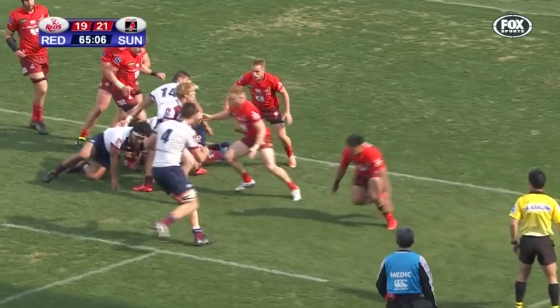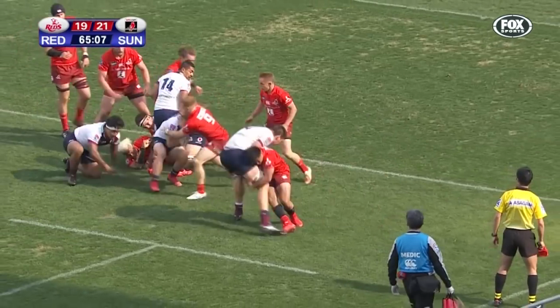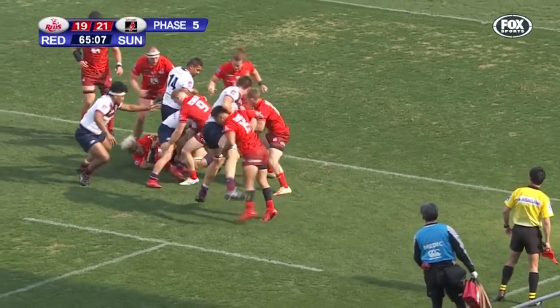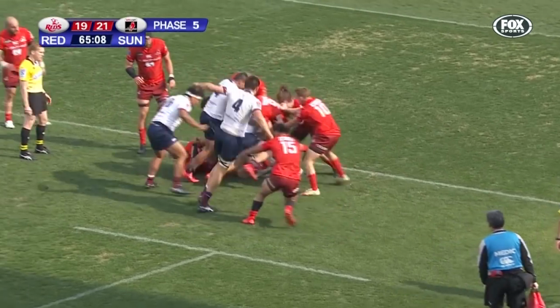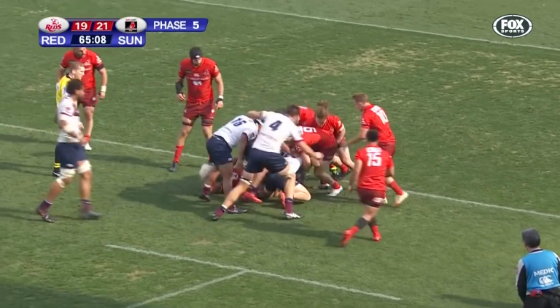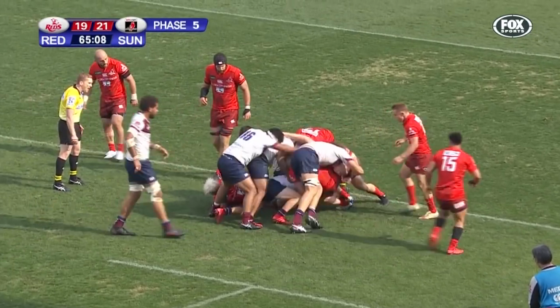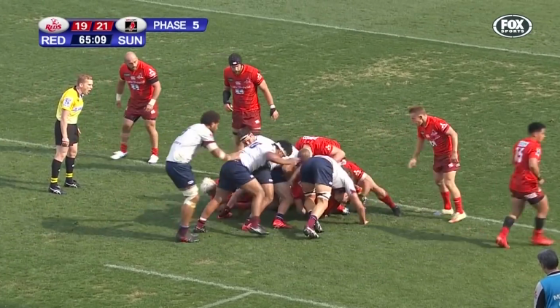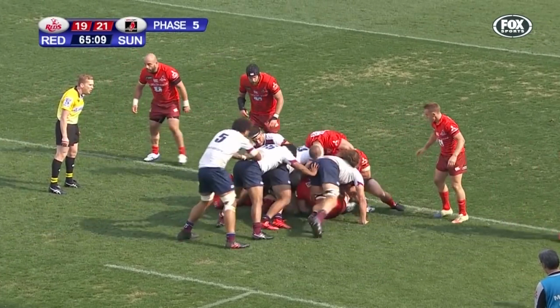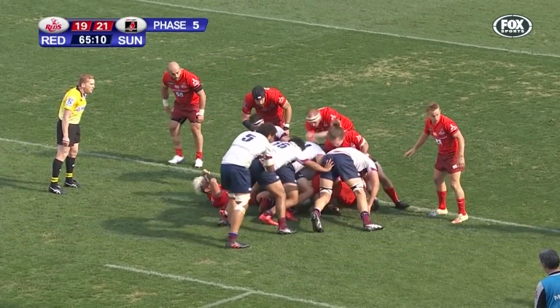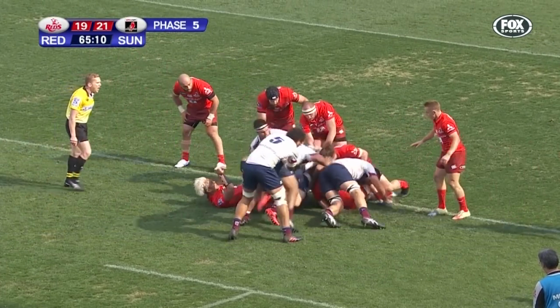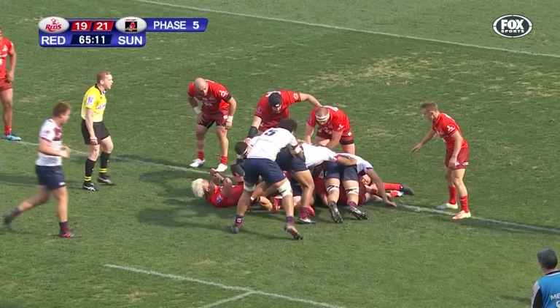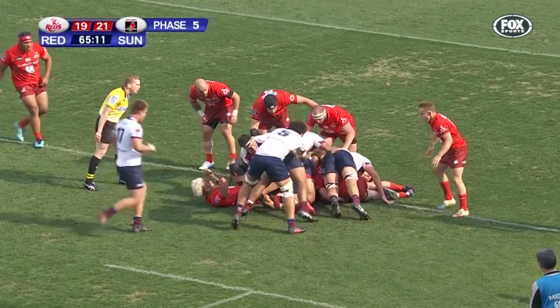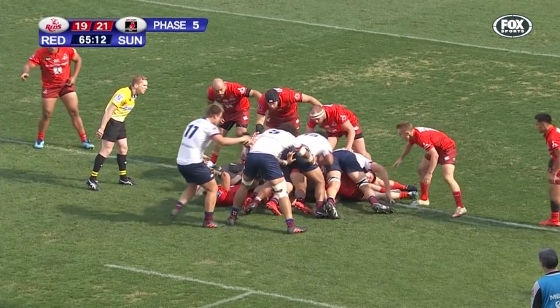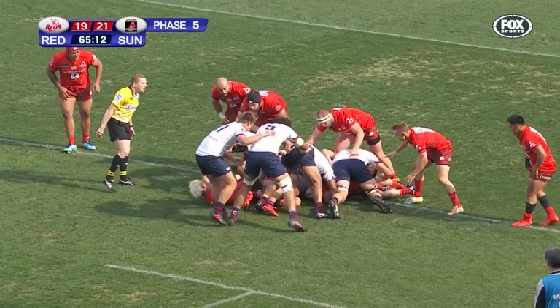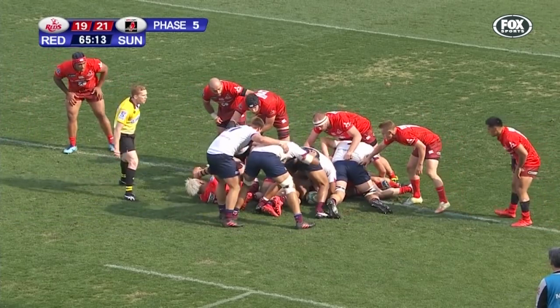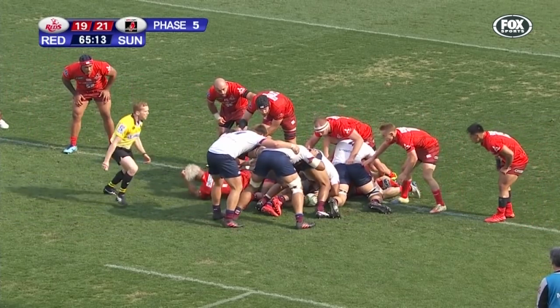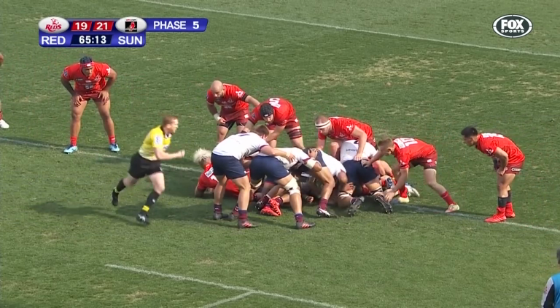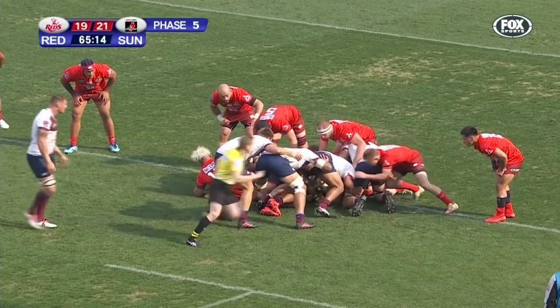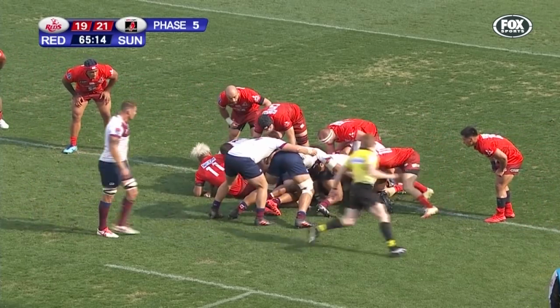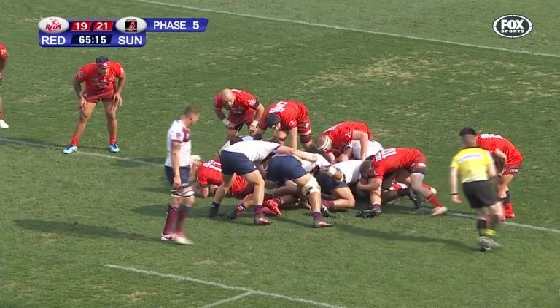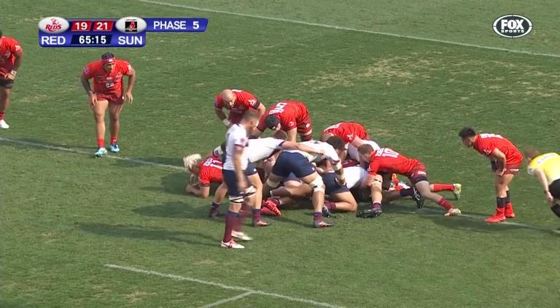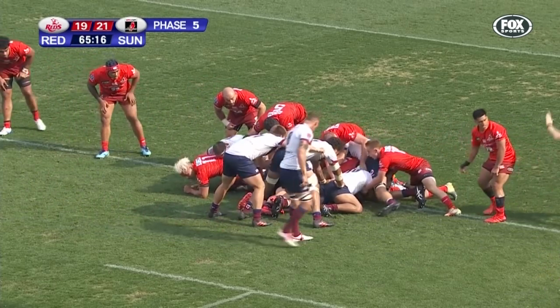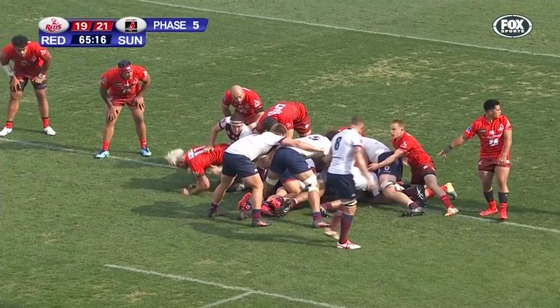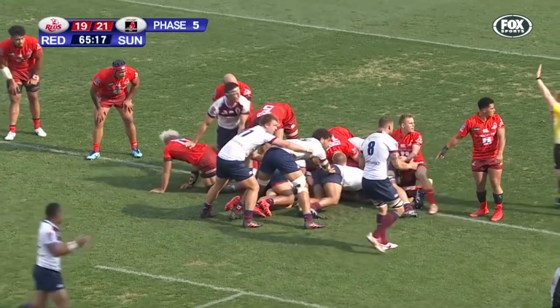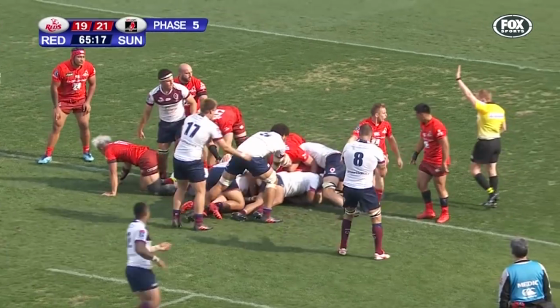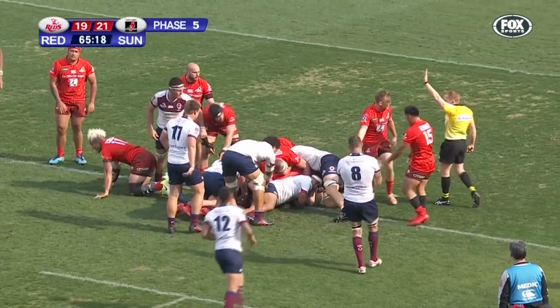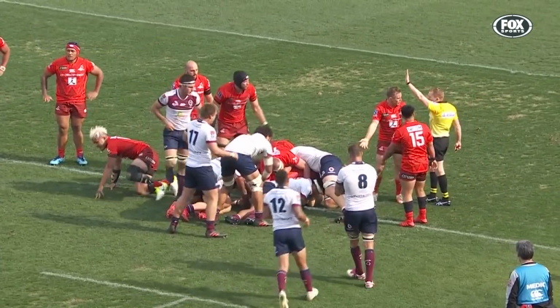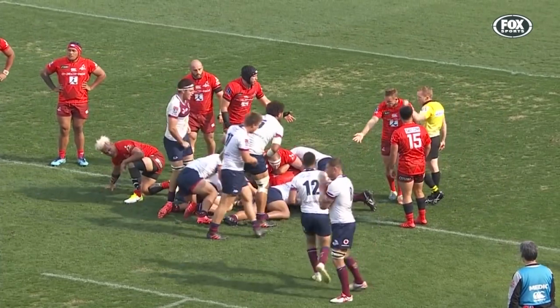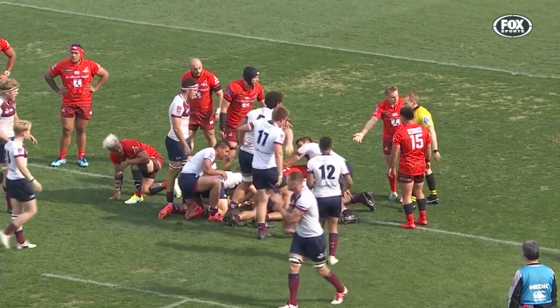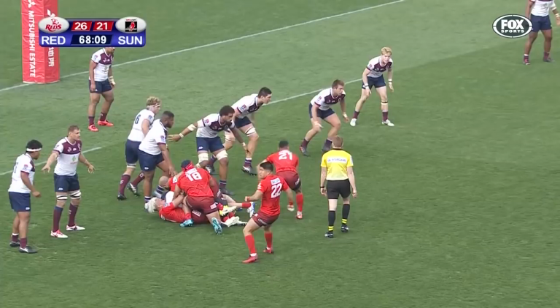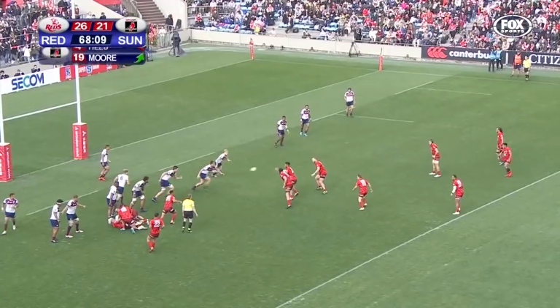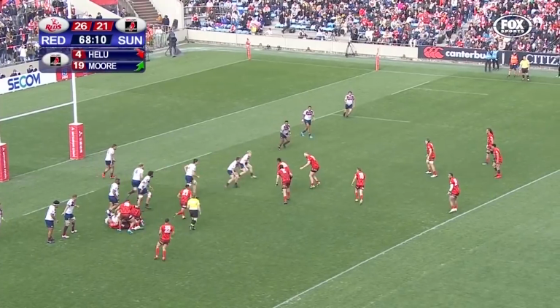McDermott looking for someone on his right — there was no one there. He needed the runner to come around the corner. It's close for the Reds — it's over! Another try for the Sunwolves.